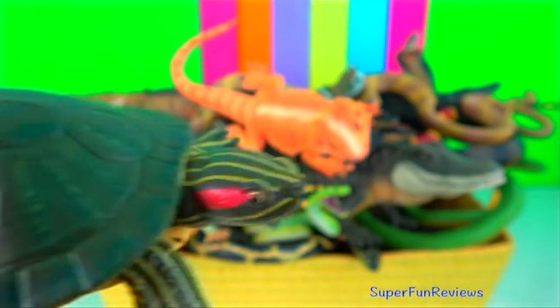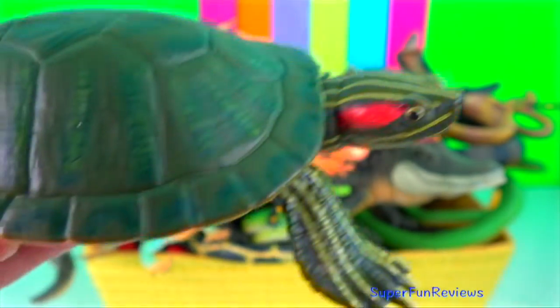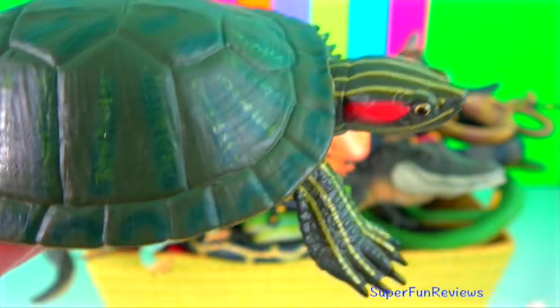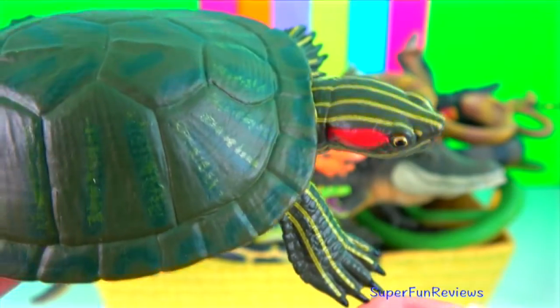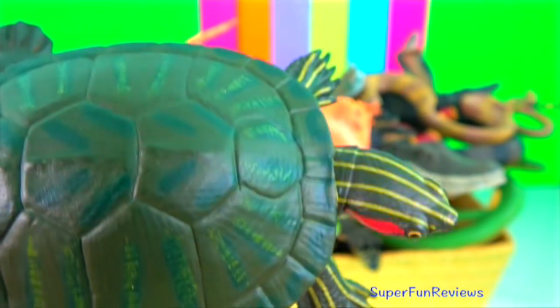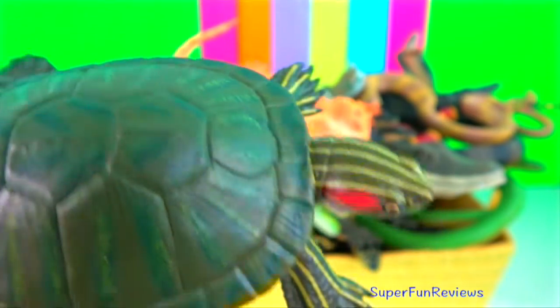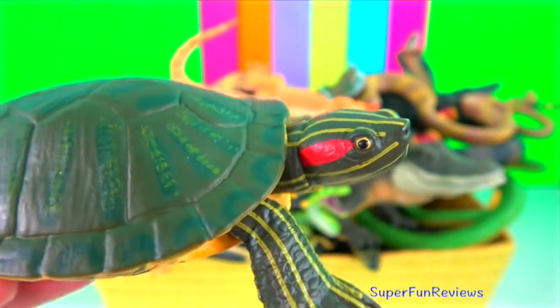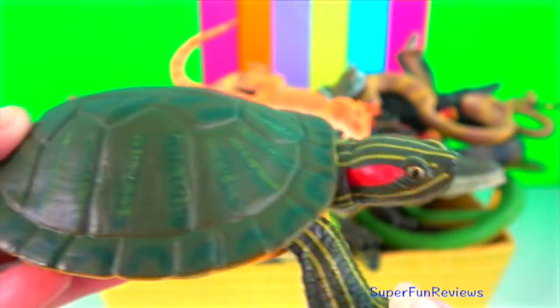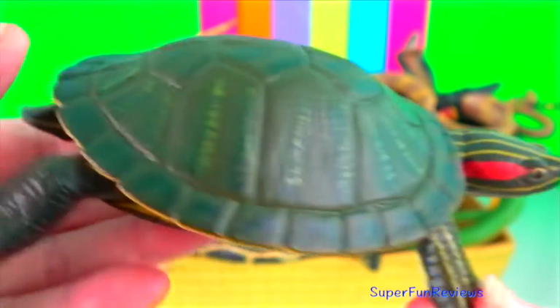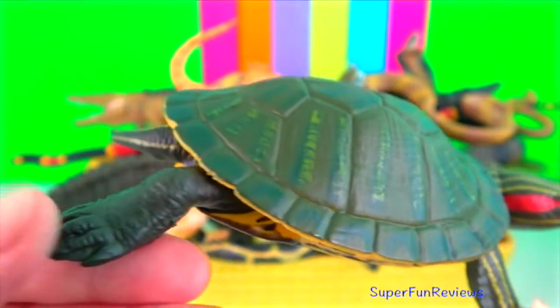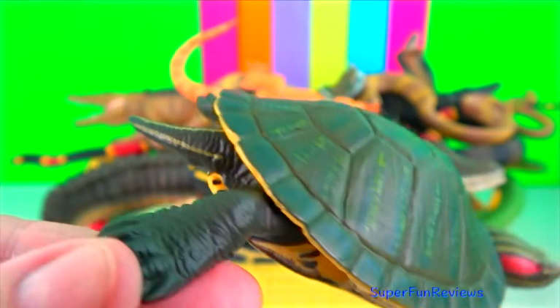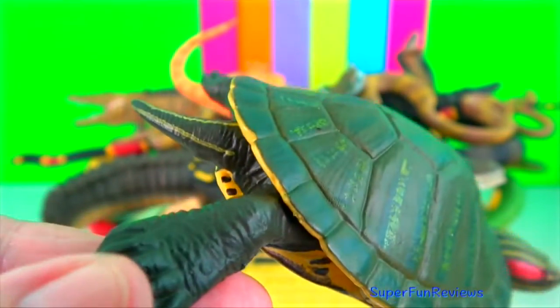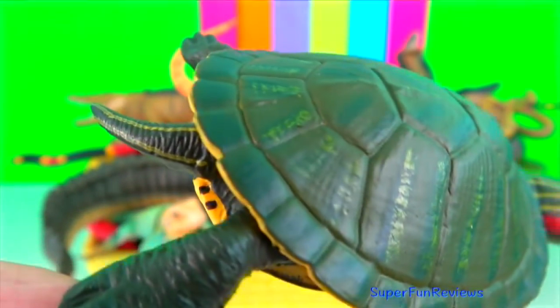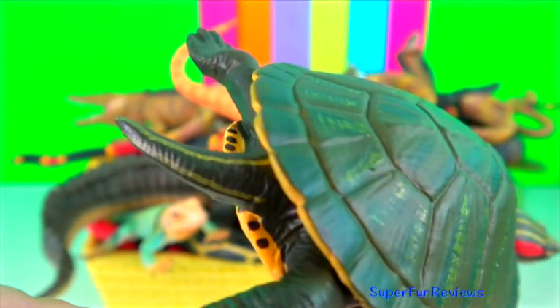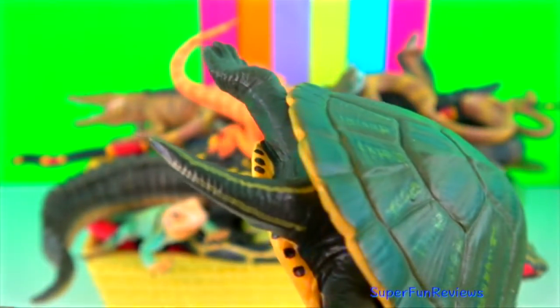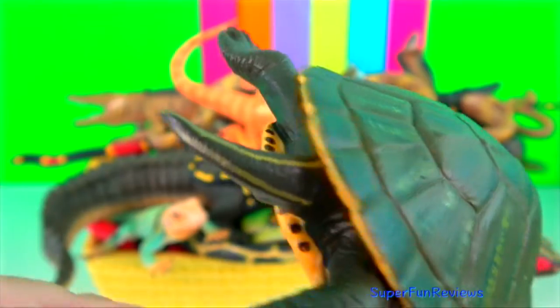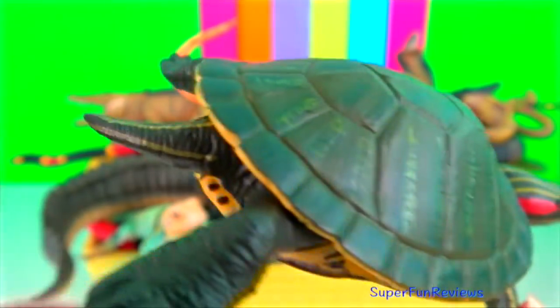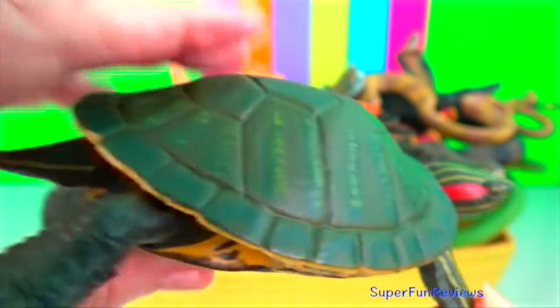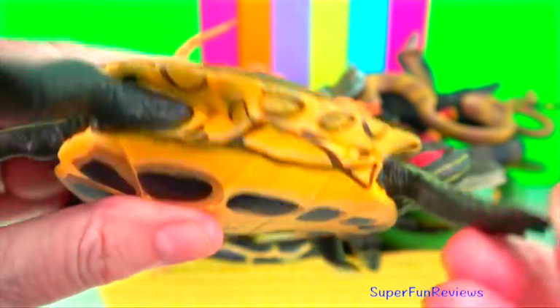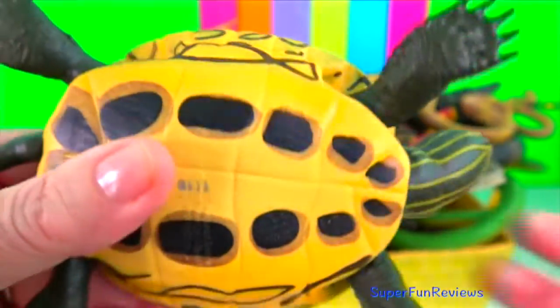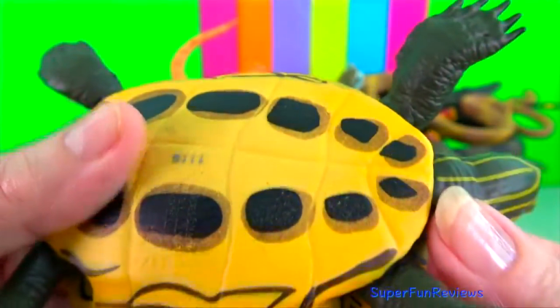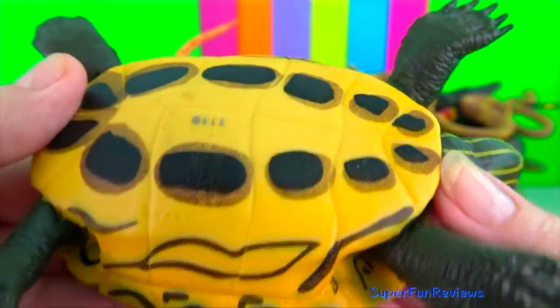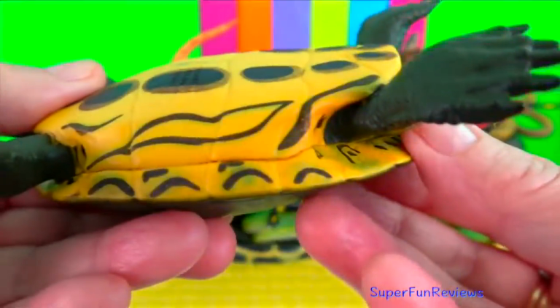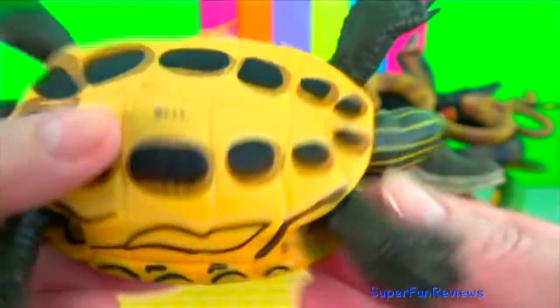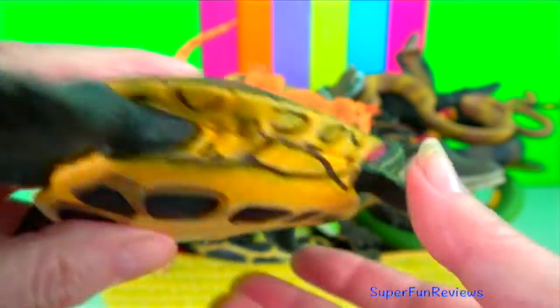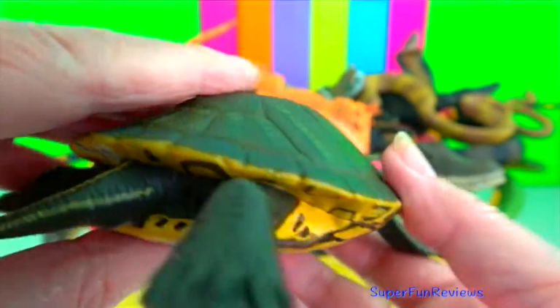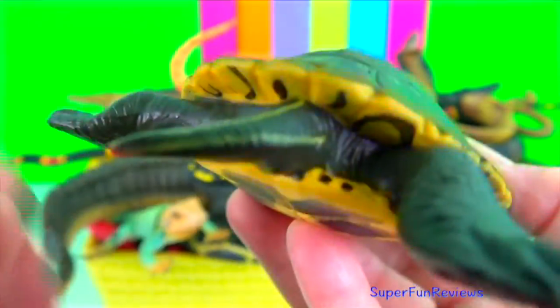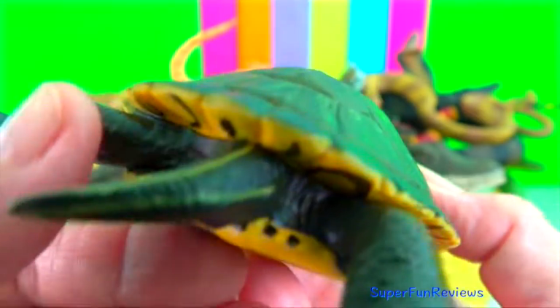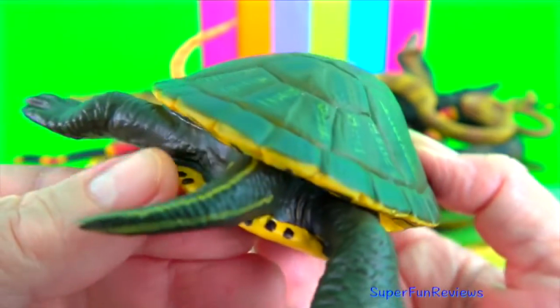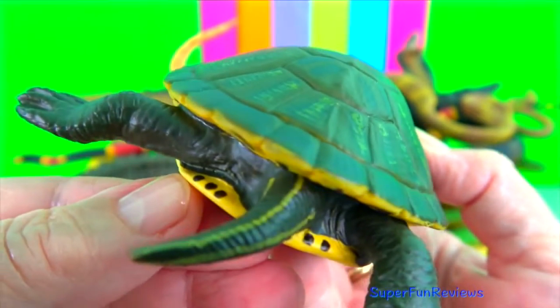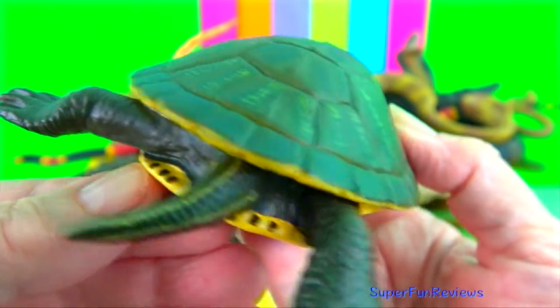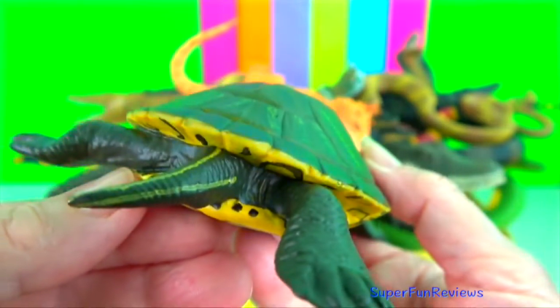Red-eared slider turtle. It has a small red stripe around its ears, or where its ears would be, and gets its name from its ability to slide quickly off rocks and logs into the water.